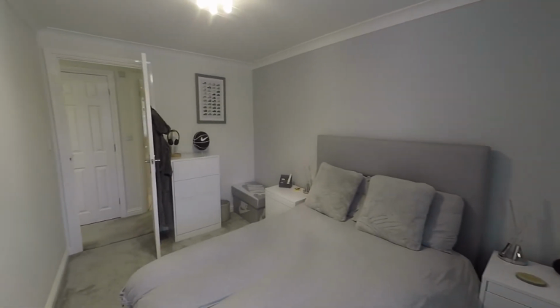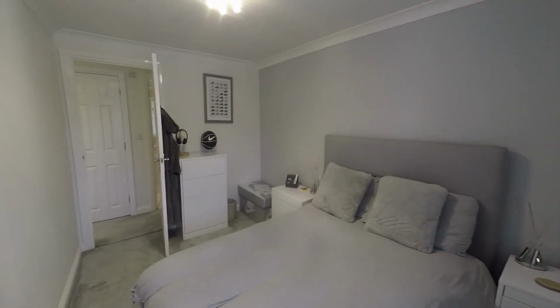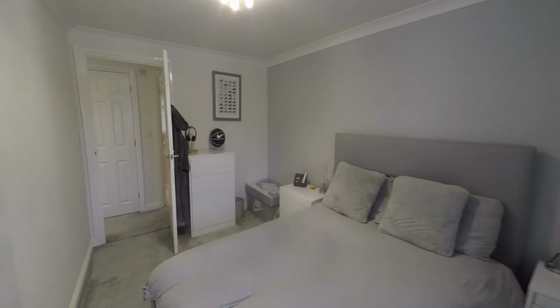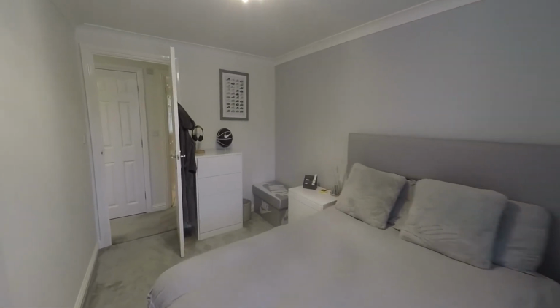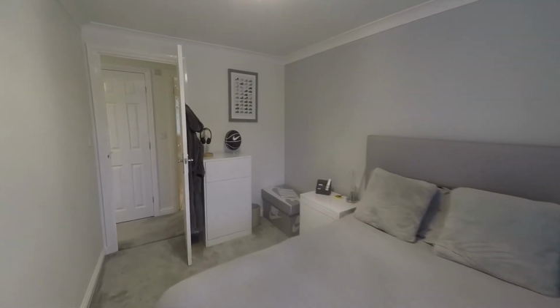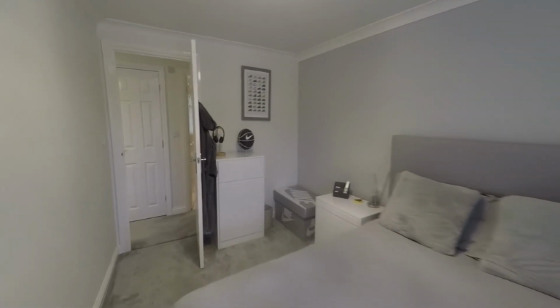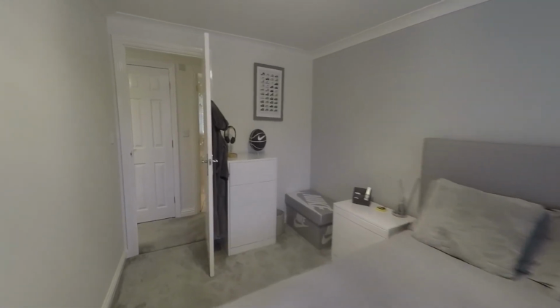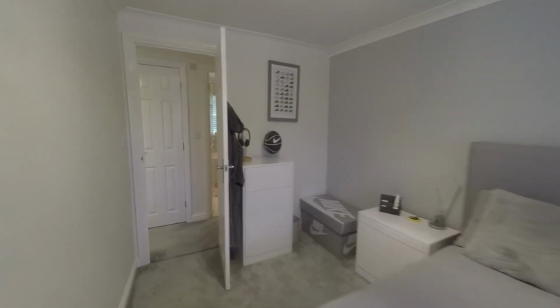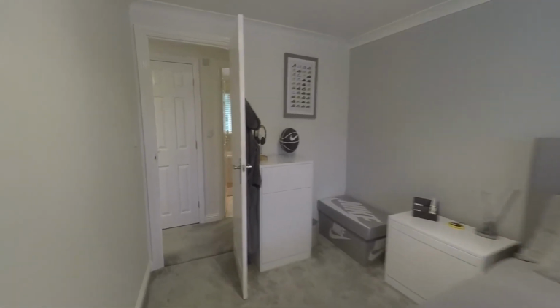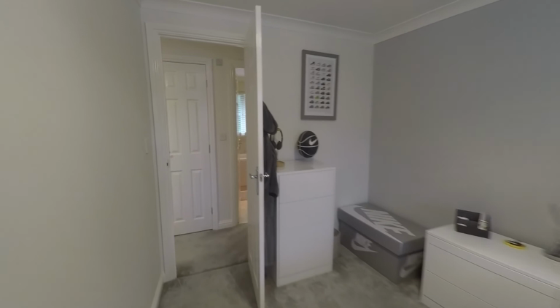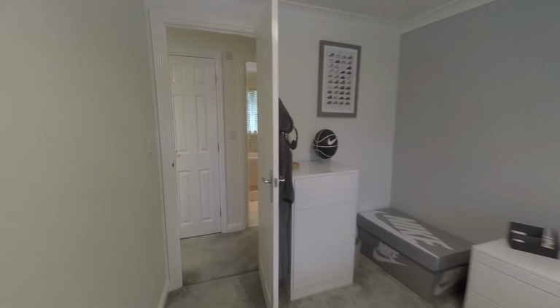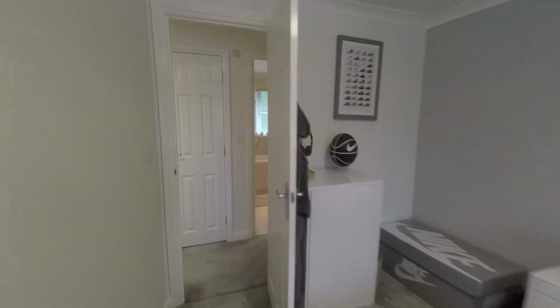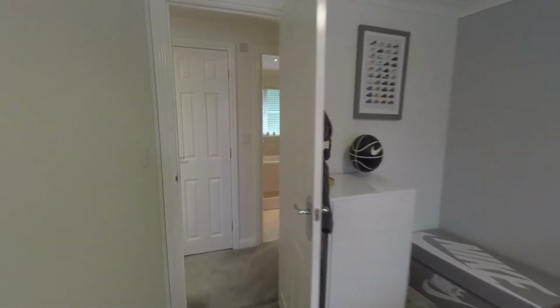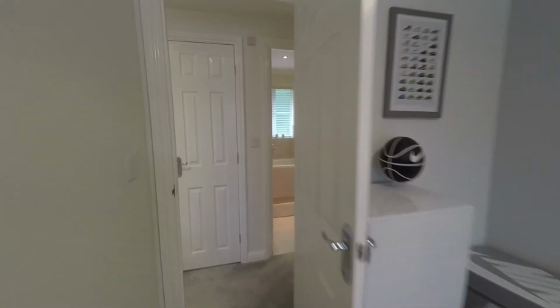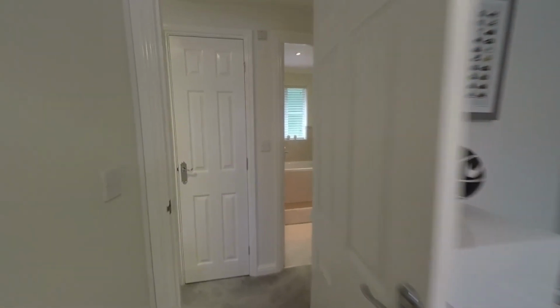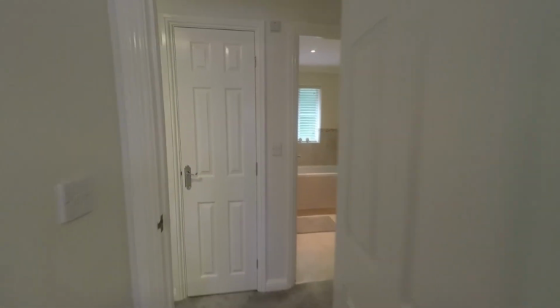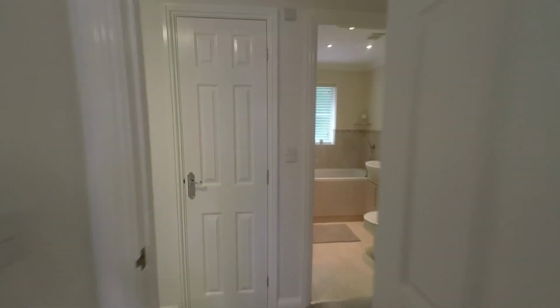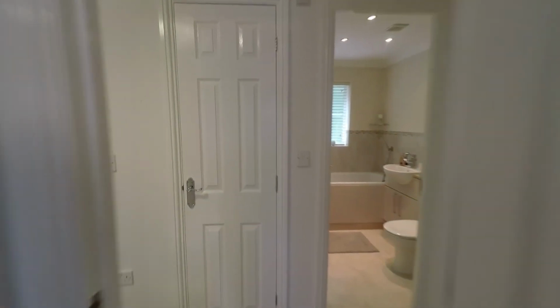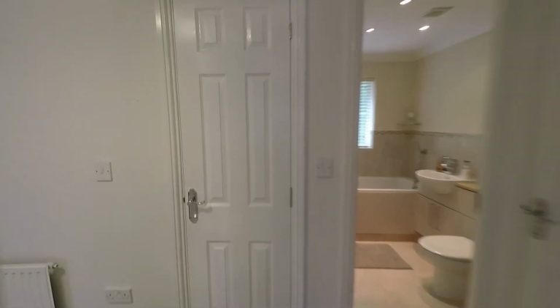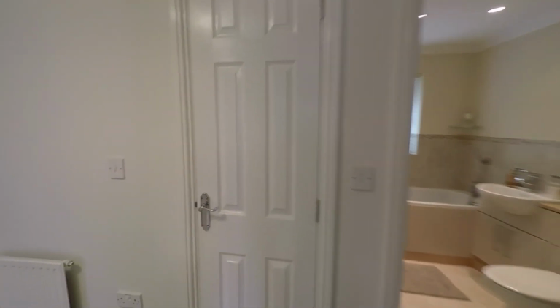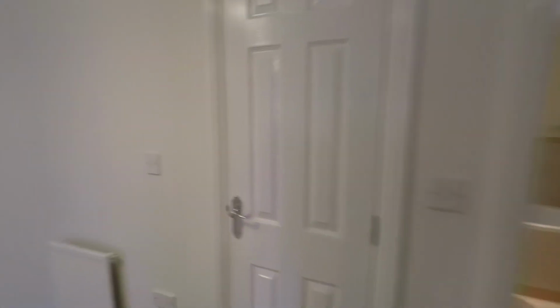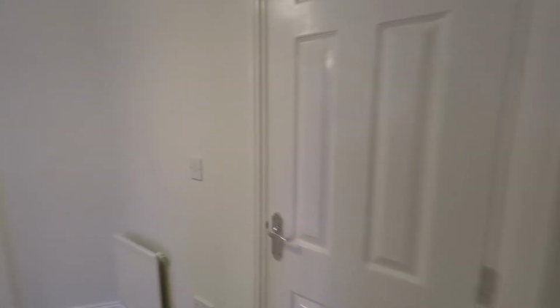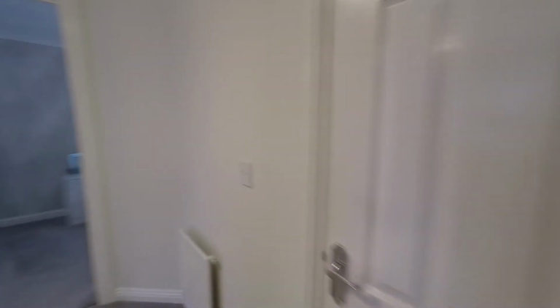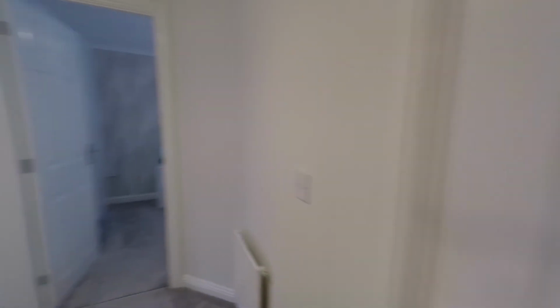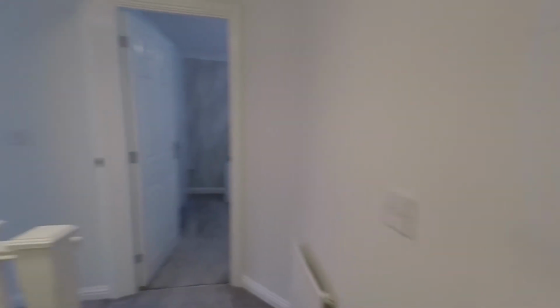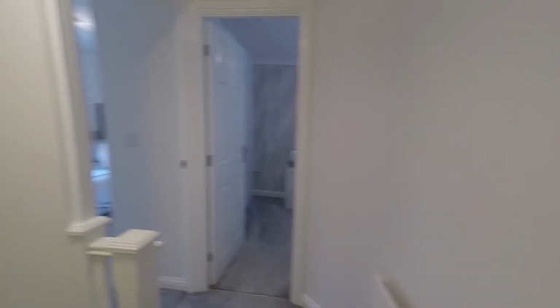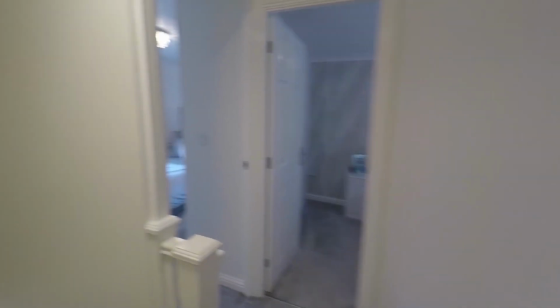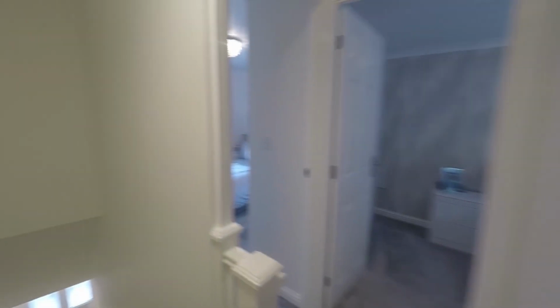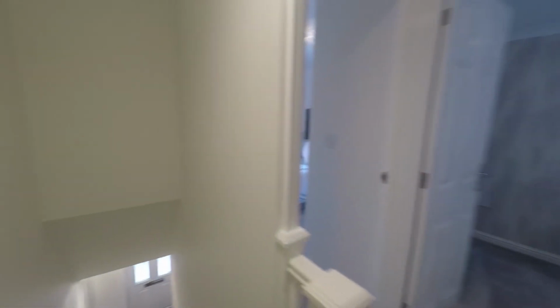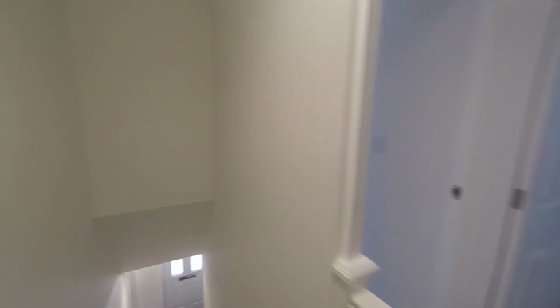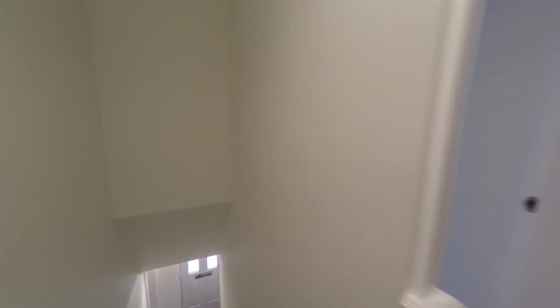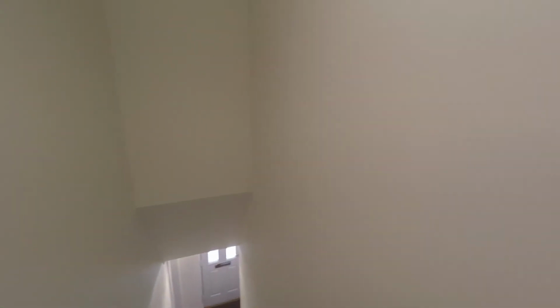So that completes this video tour of this three bedroom detached property located in Blackwood. If this property does interest you, give us a call today and we'll be happy to show you around.